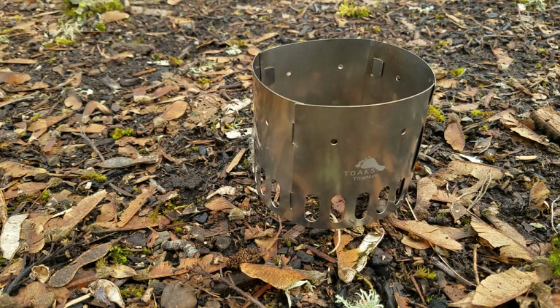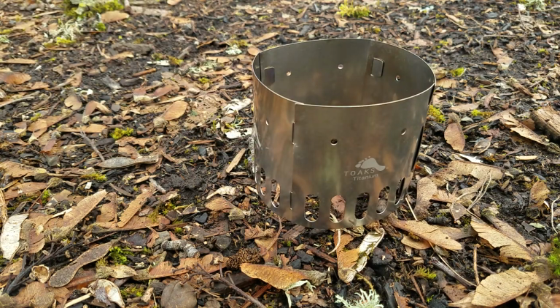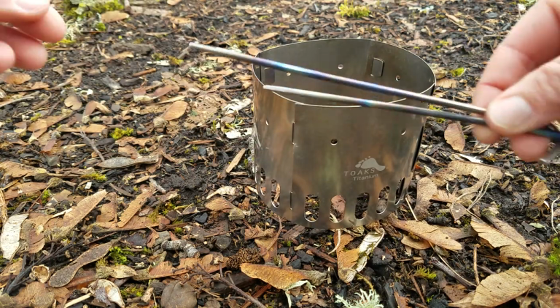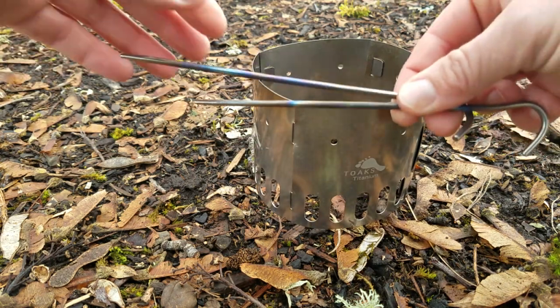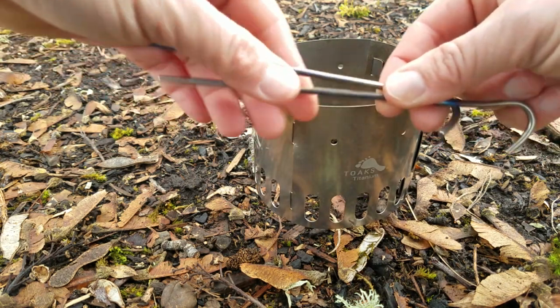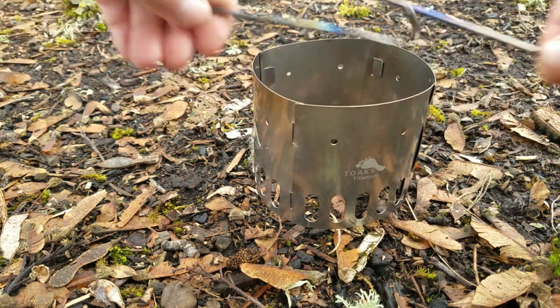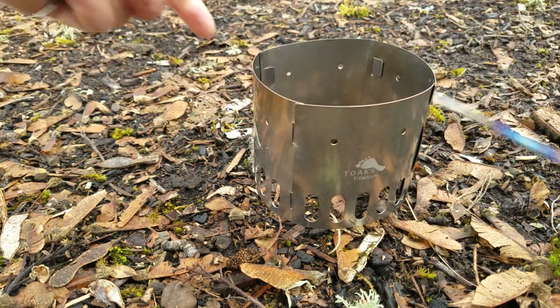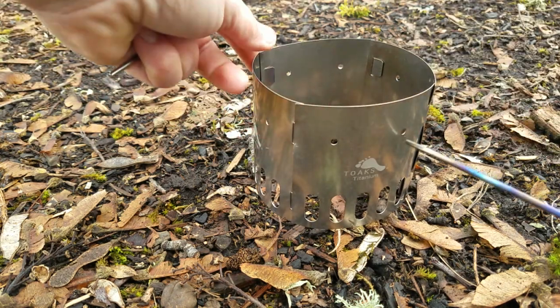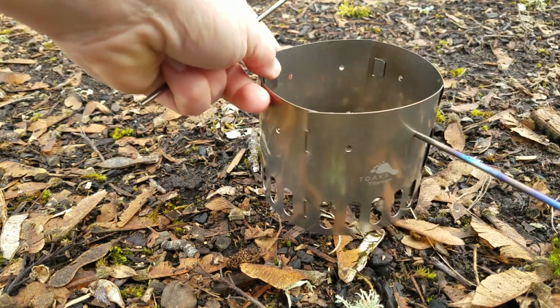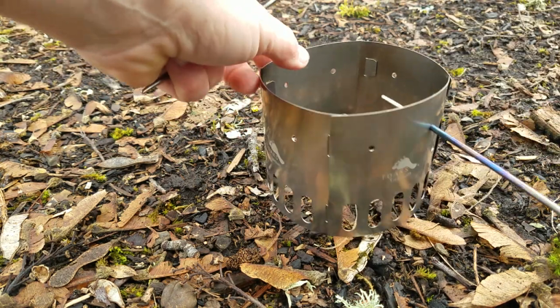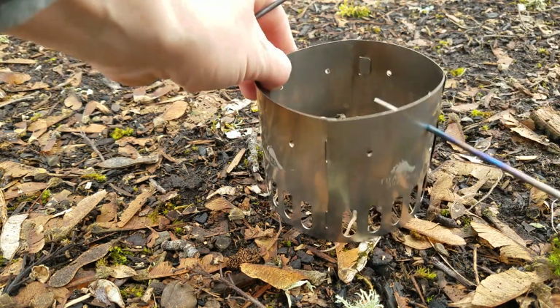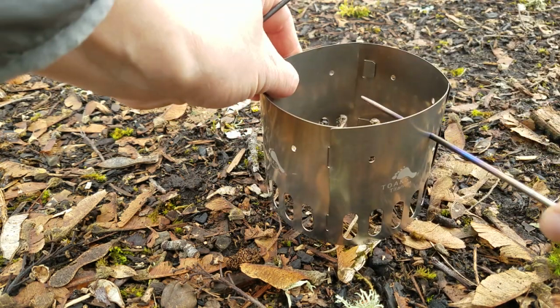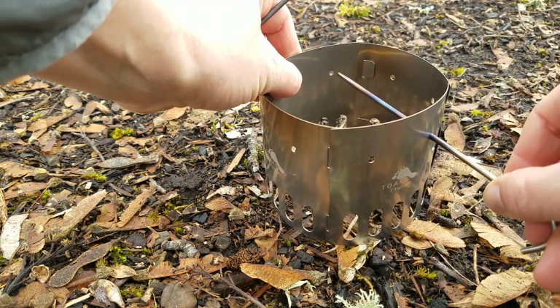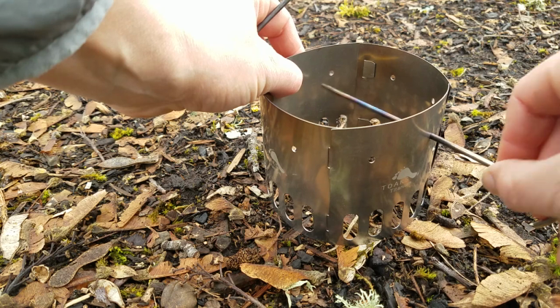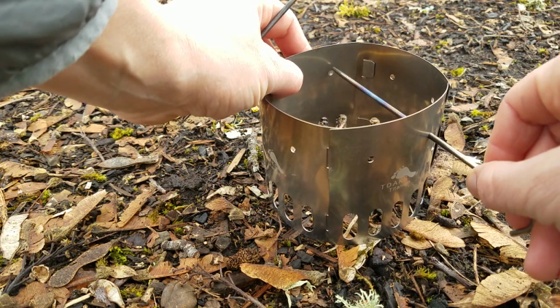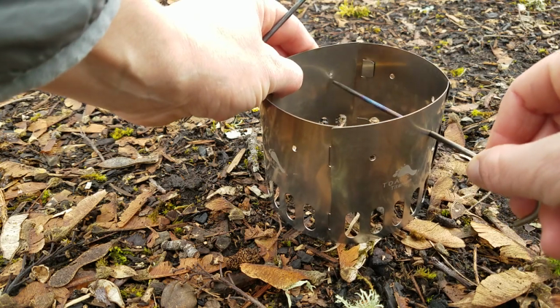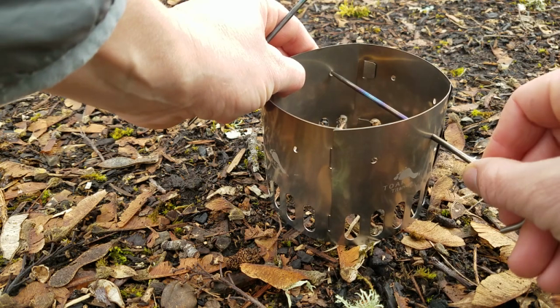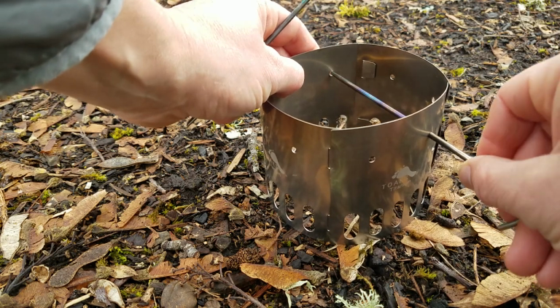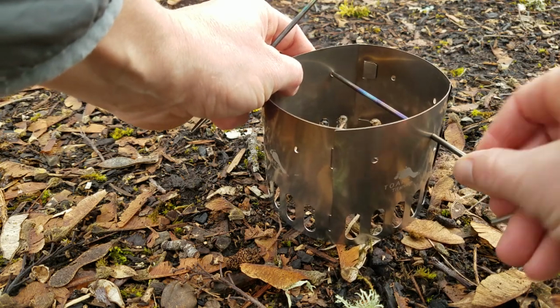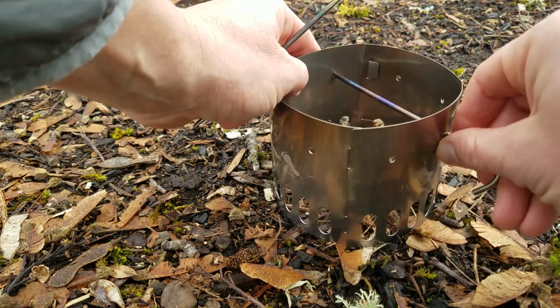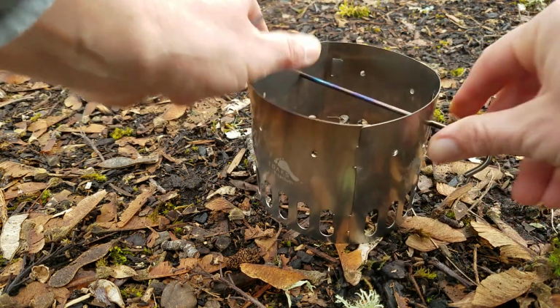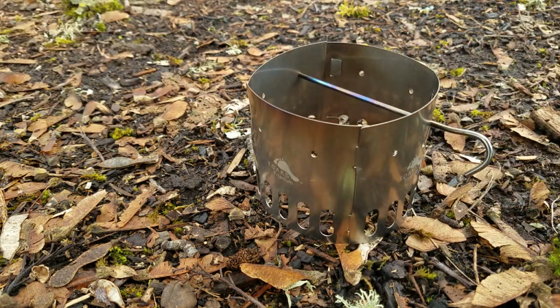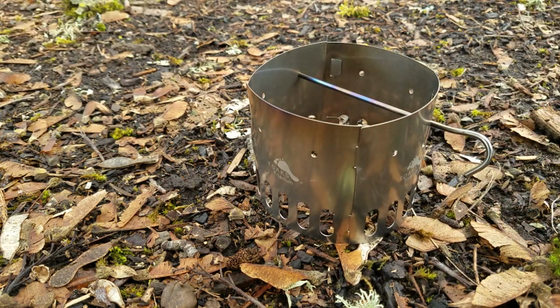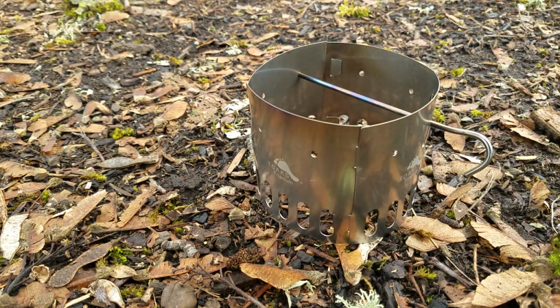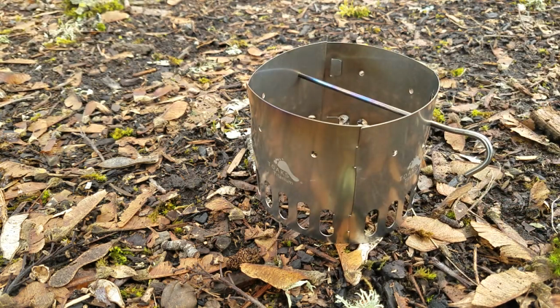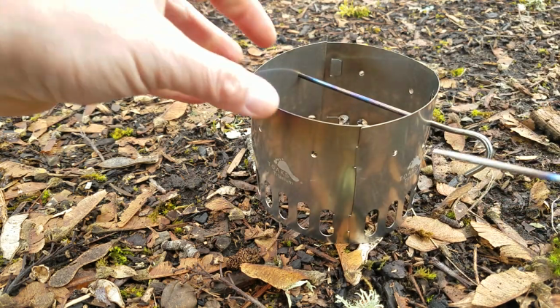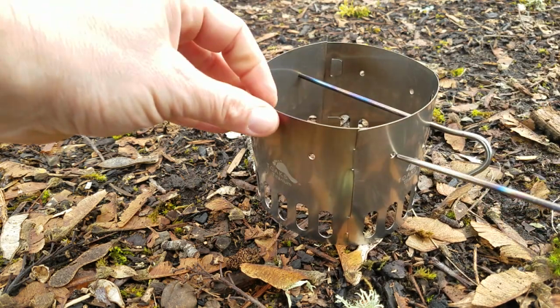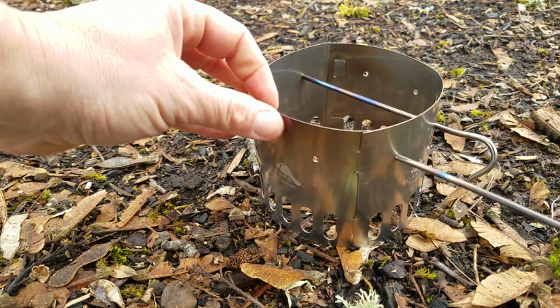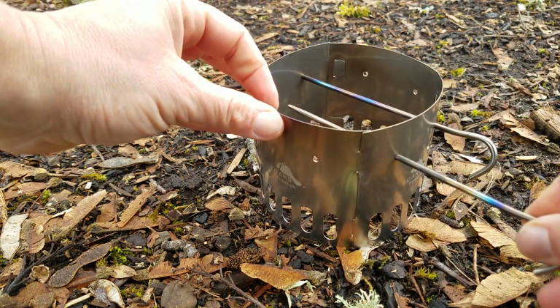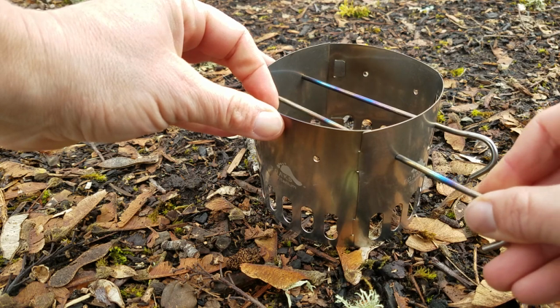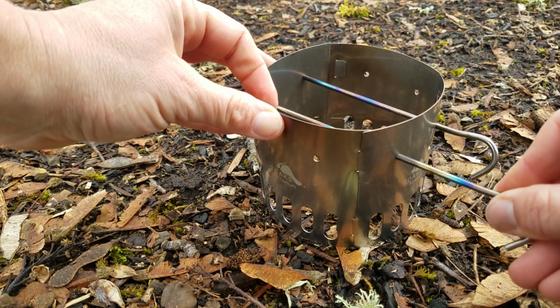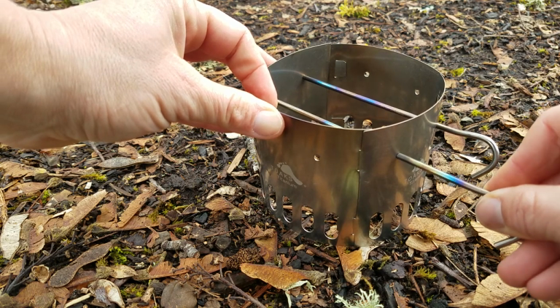Next, you take the tent stakes that come with the stand and slide them through to create the place where your cup or pot will sit.